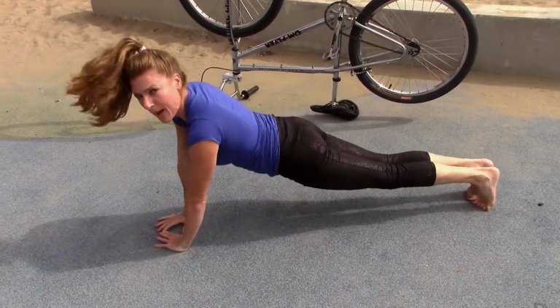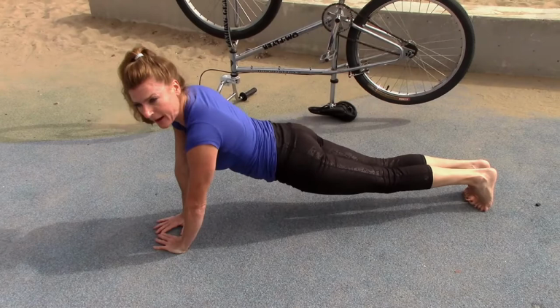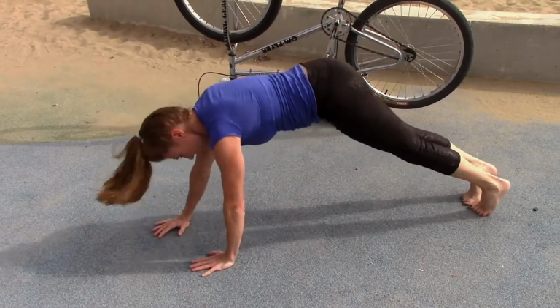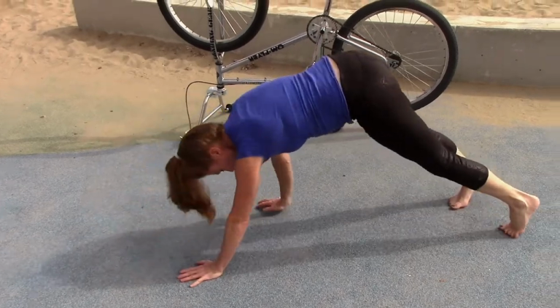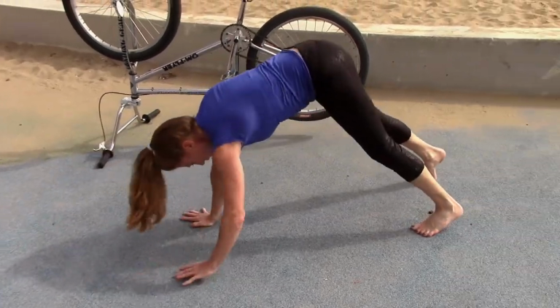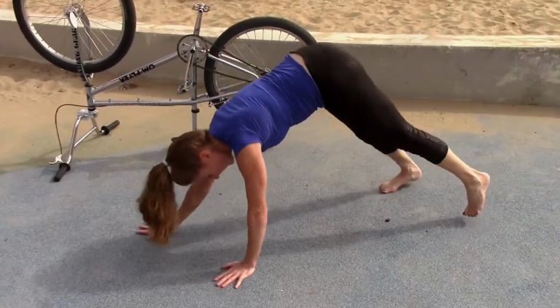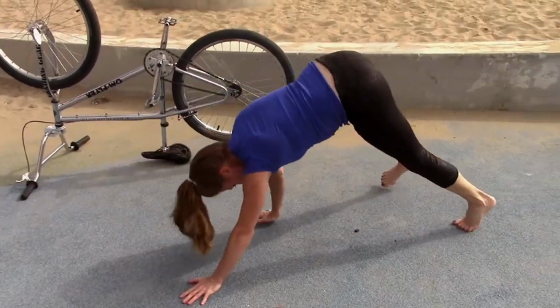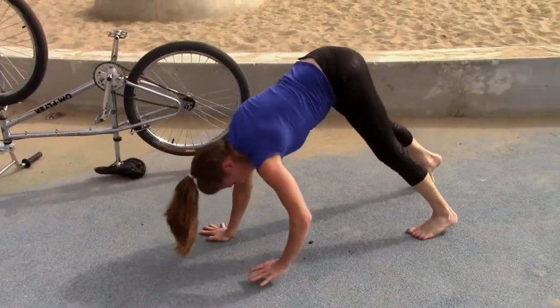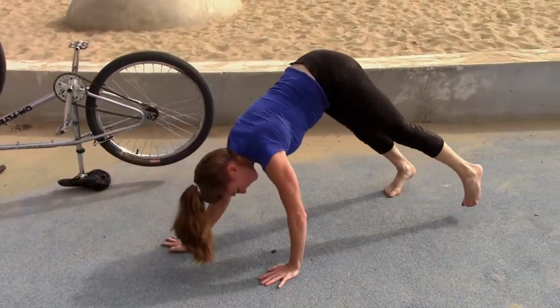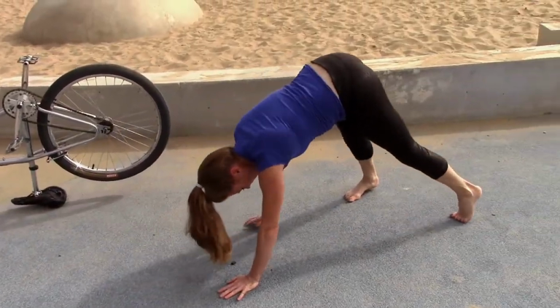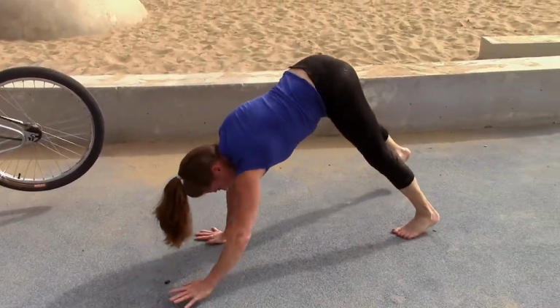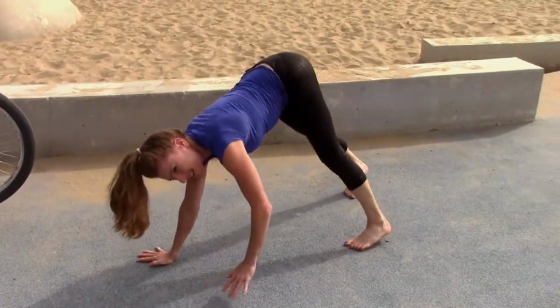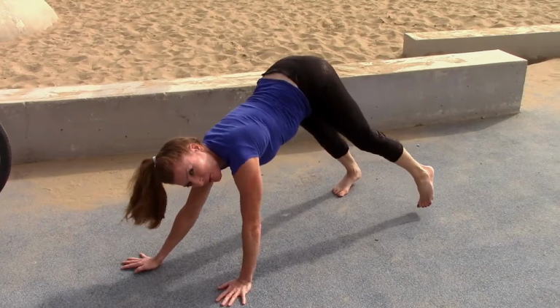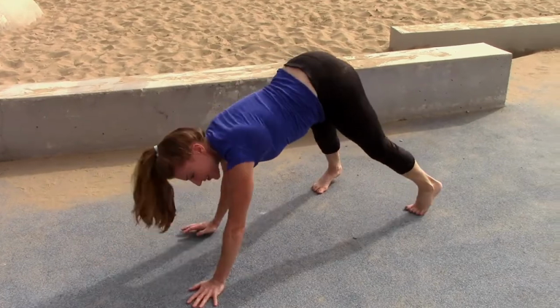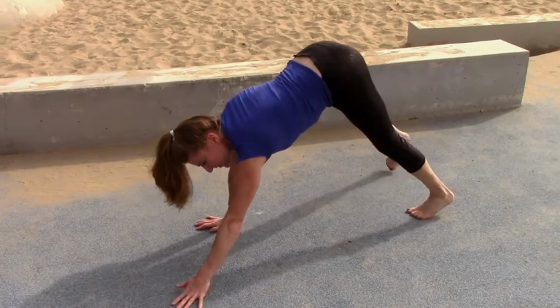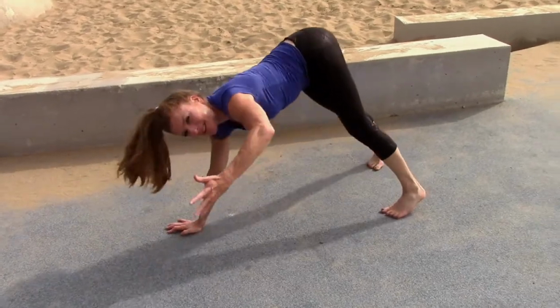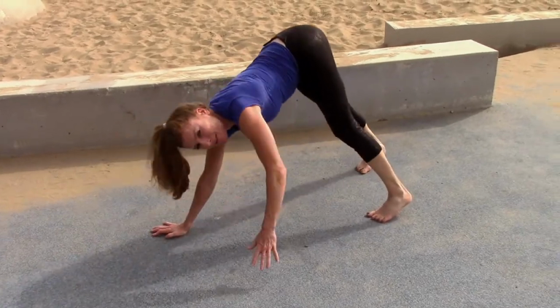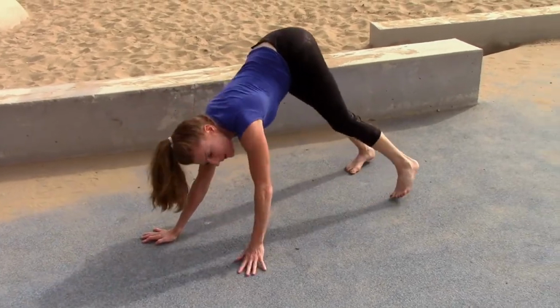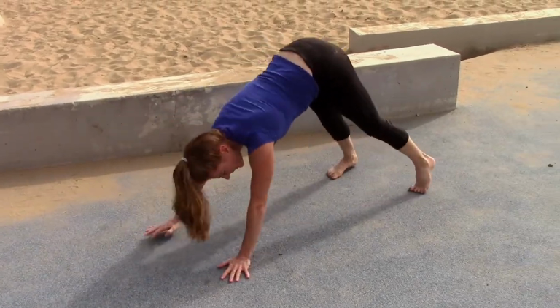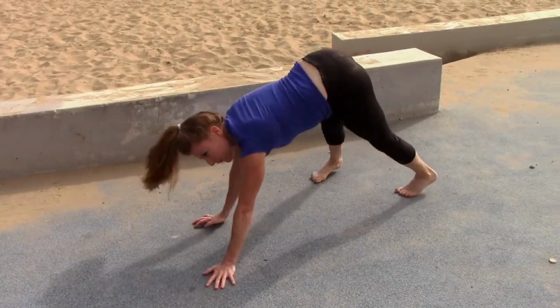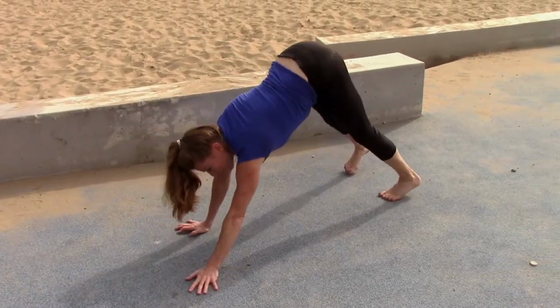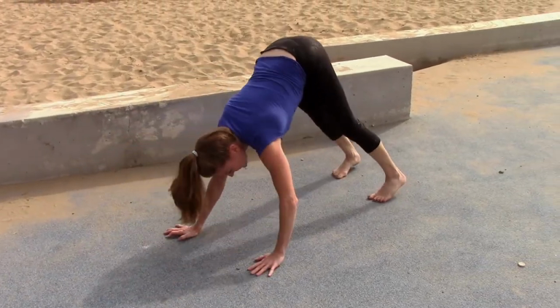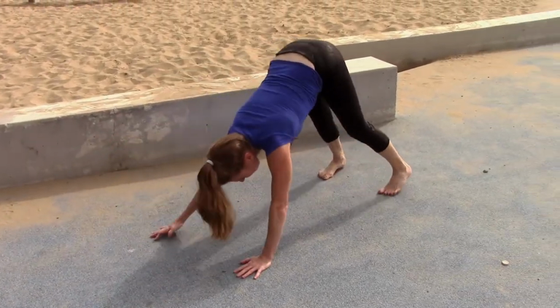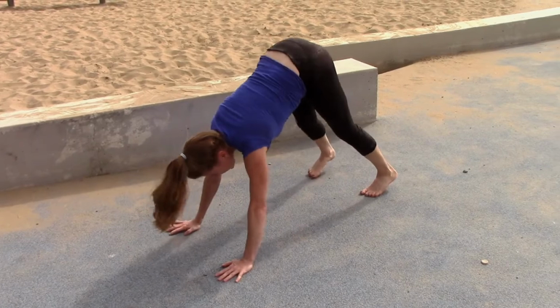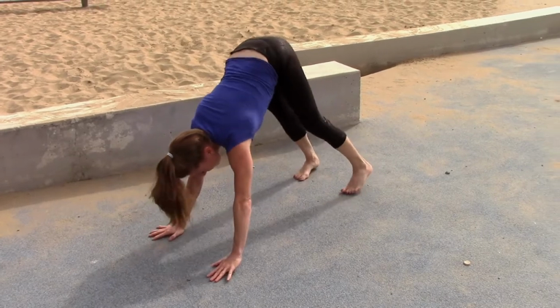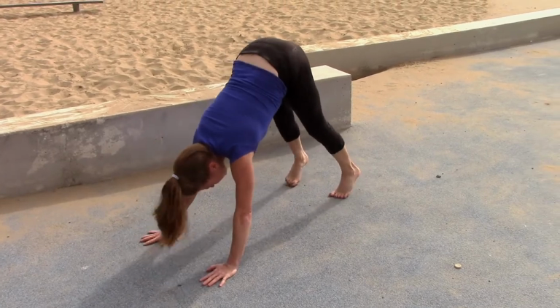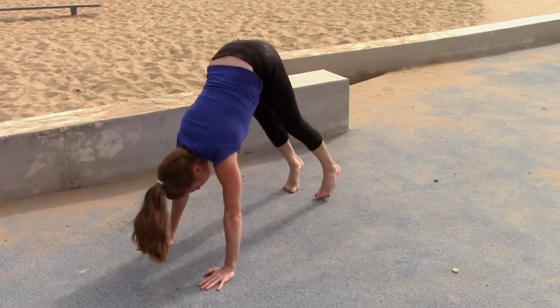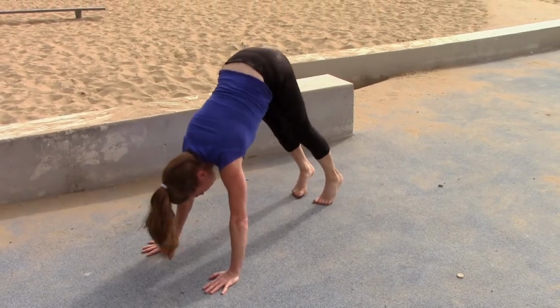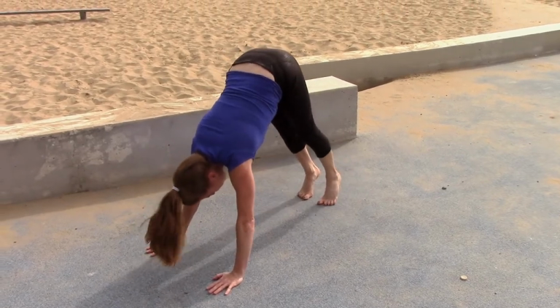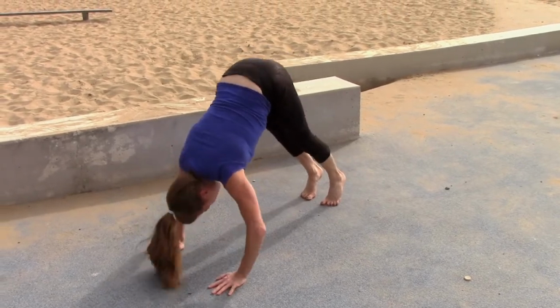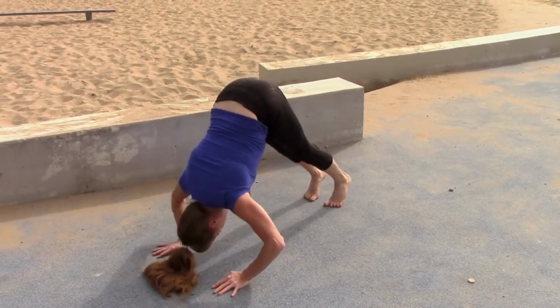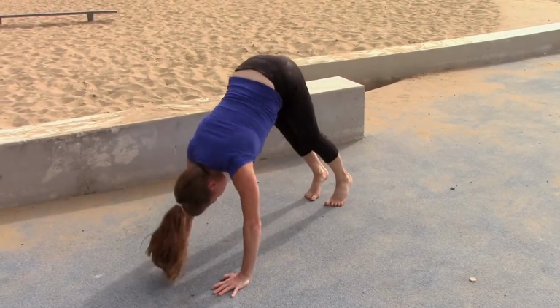Backwards bear. Keep it going. And this is a great exercise — you can do it in your living room, even your room. Just go from one side to the other. Stick the booty in the air and dip that head down.